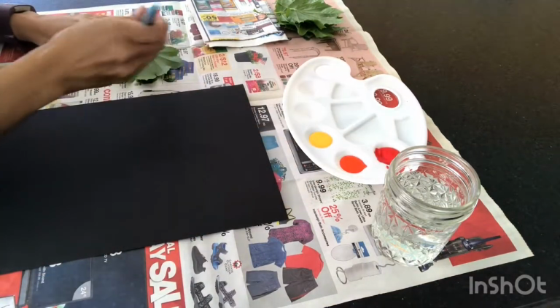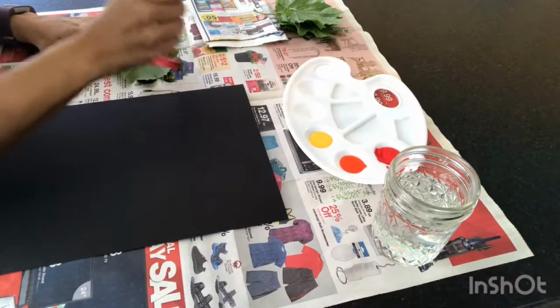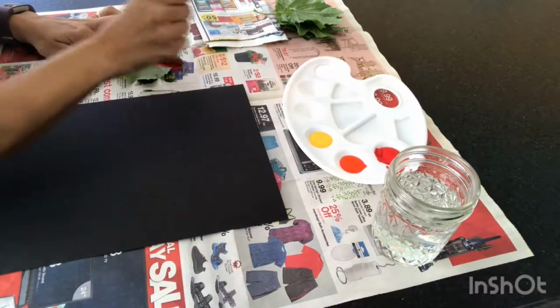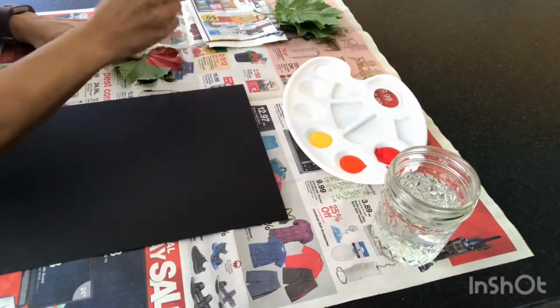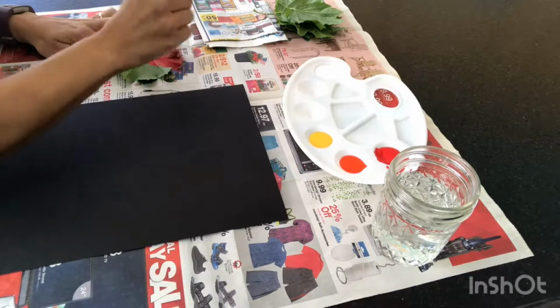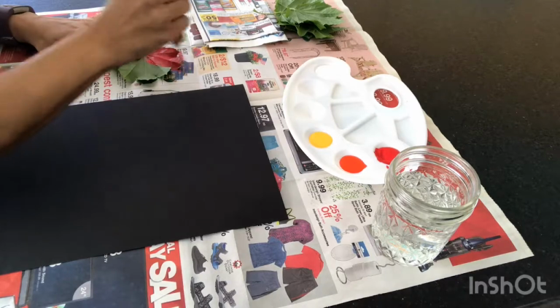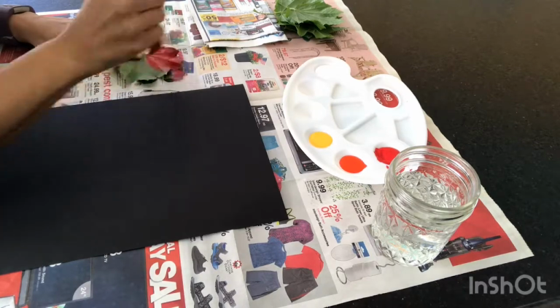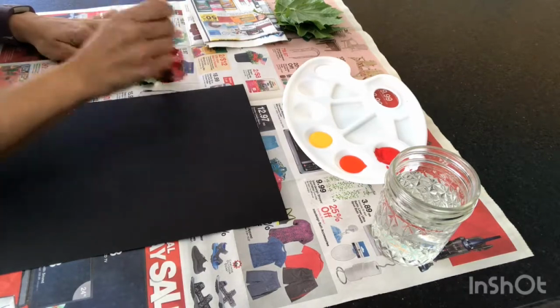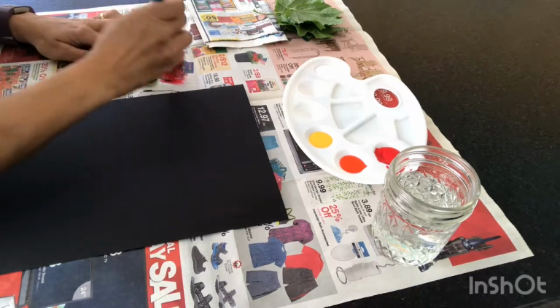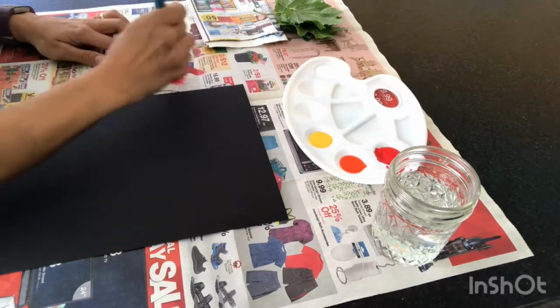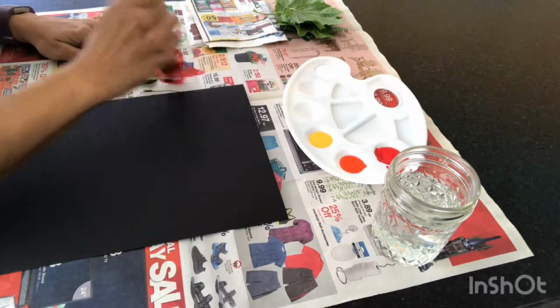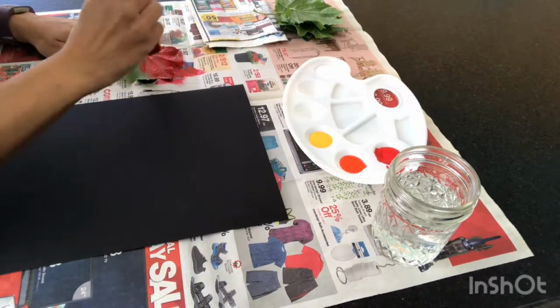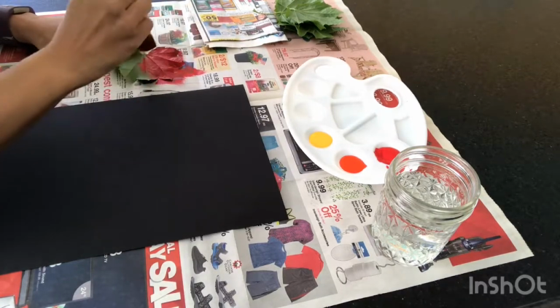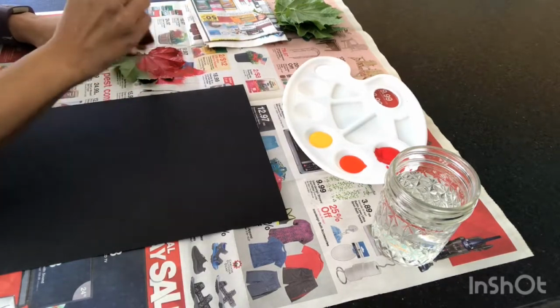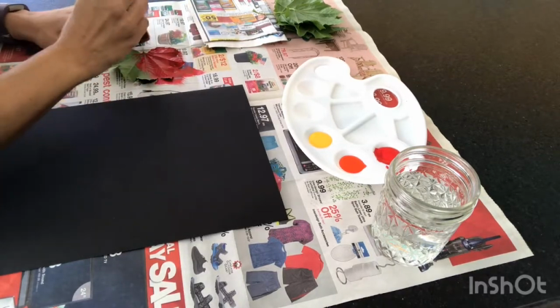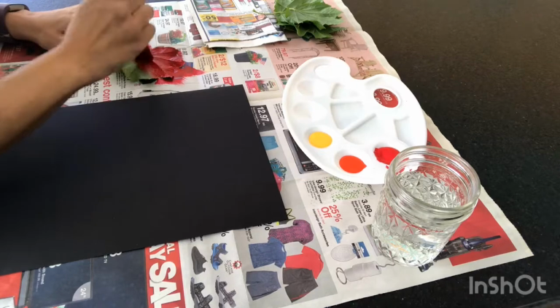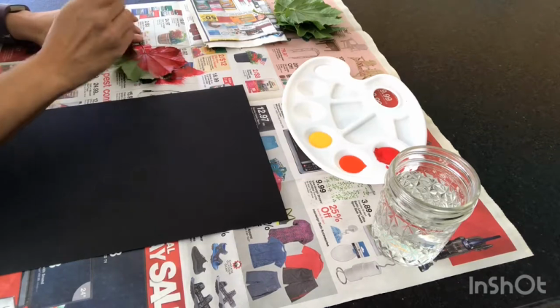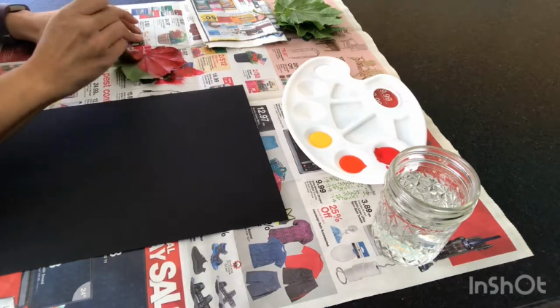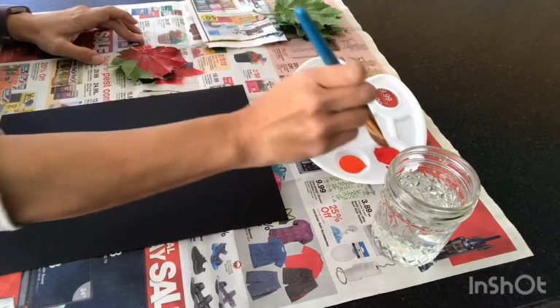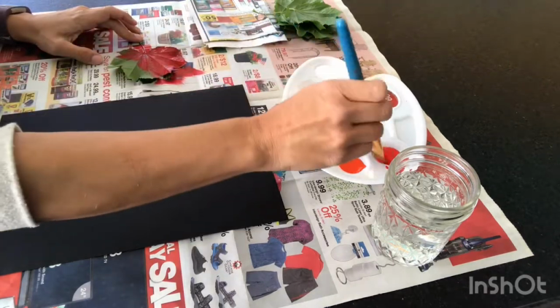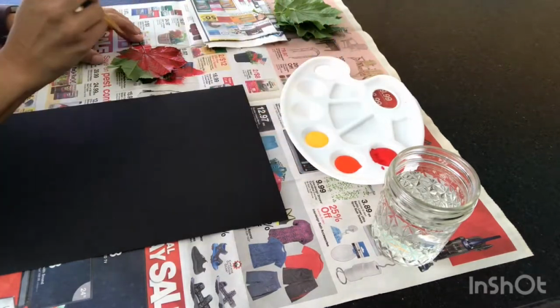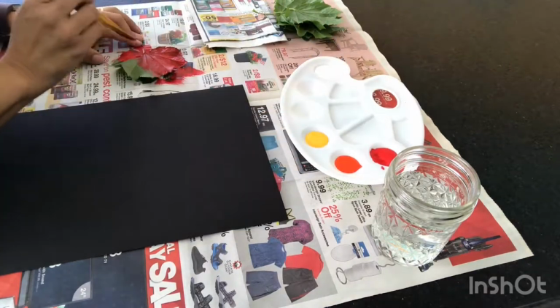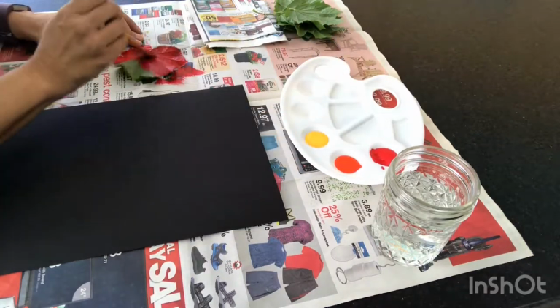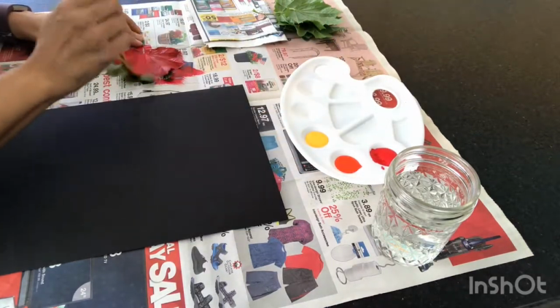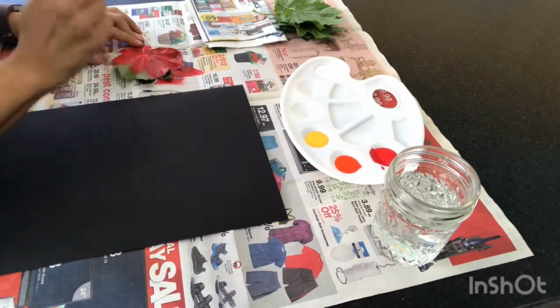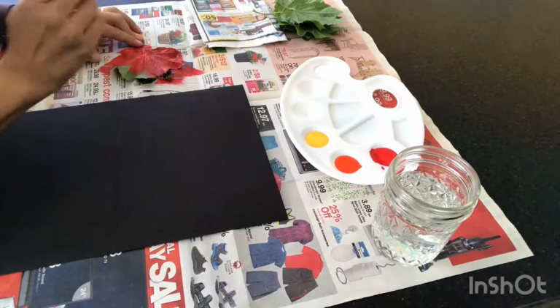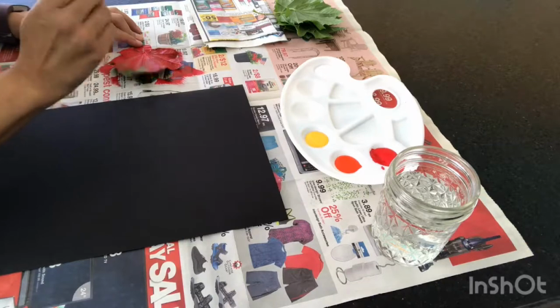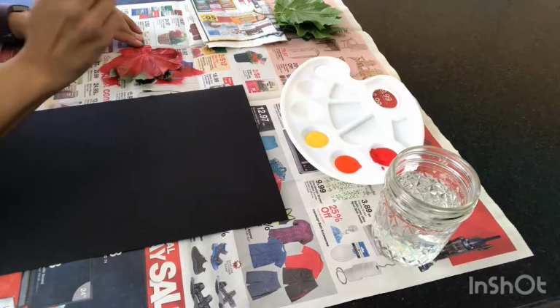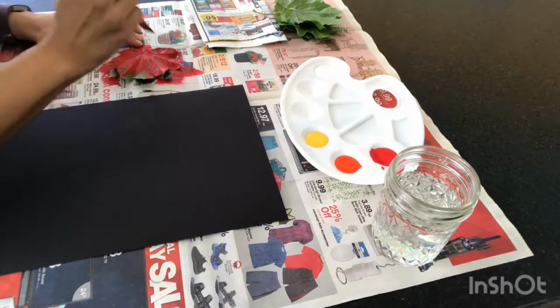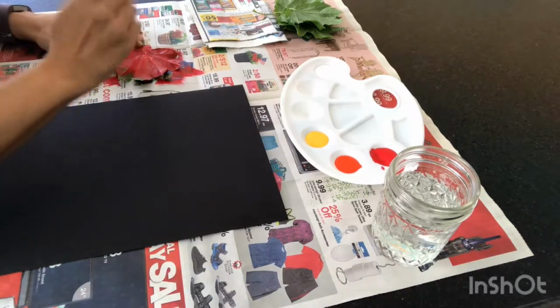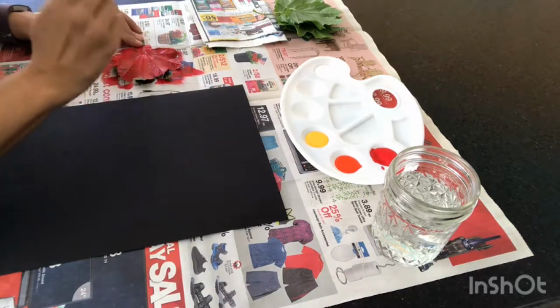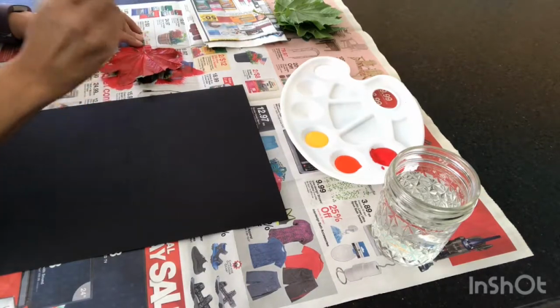Take some paint and thoroughly cover the underside of a leaf. You're going to want to use fresh leaves for these. Do not put the paint on too thick — just a light coating — but make sure it's completely covered.